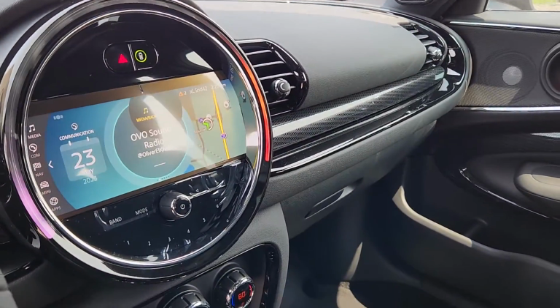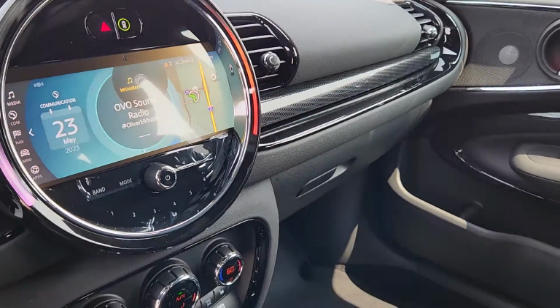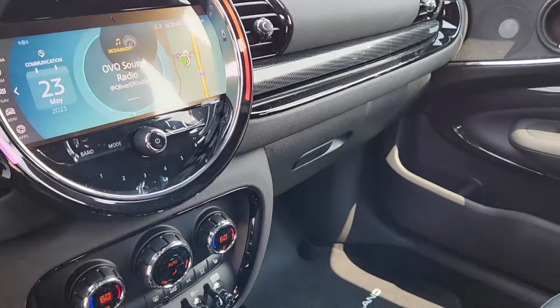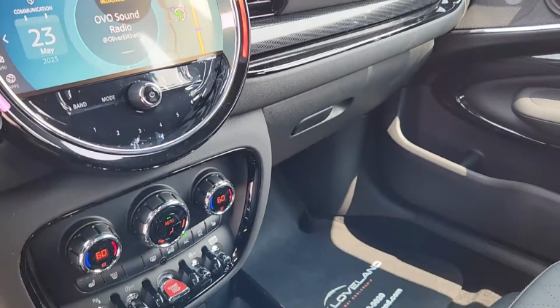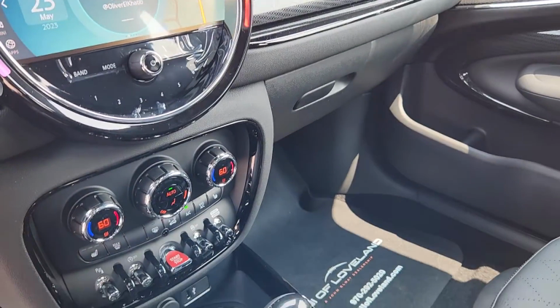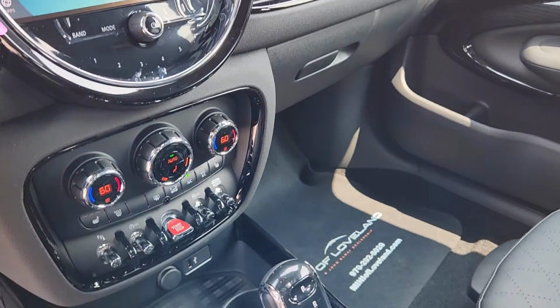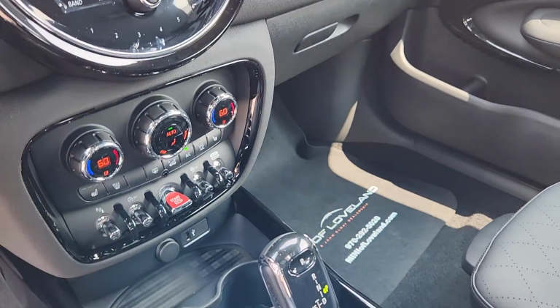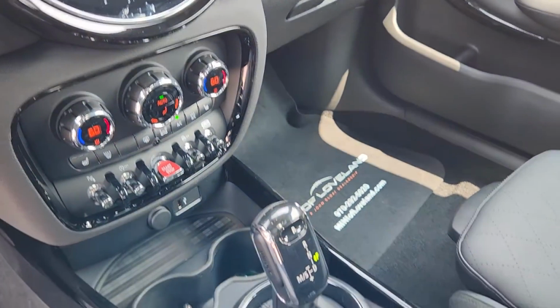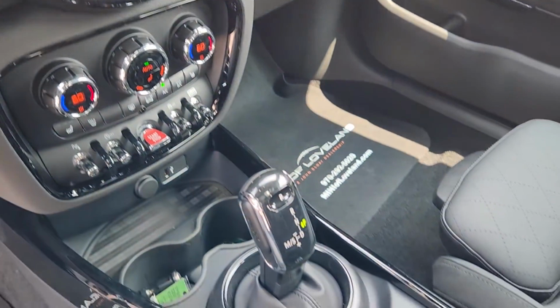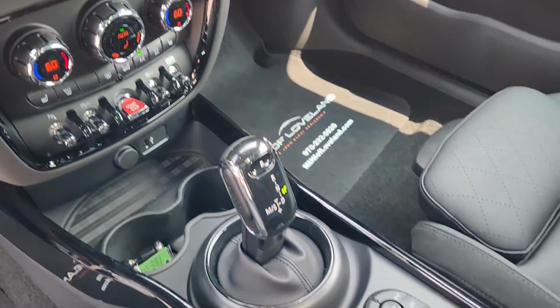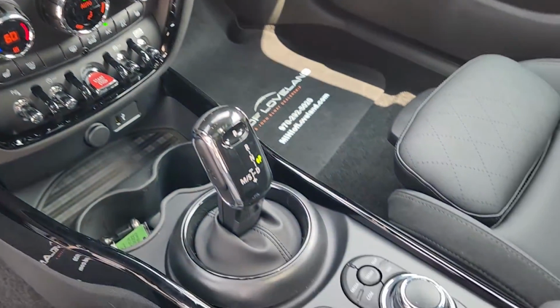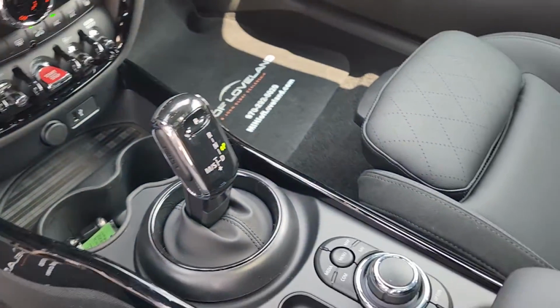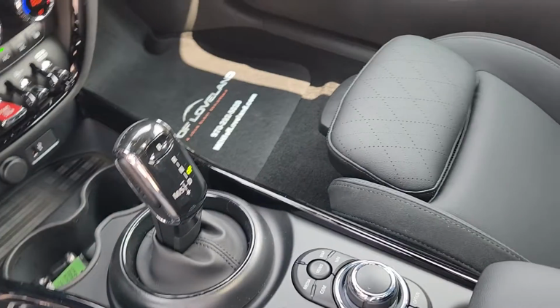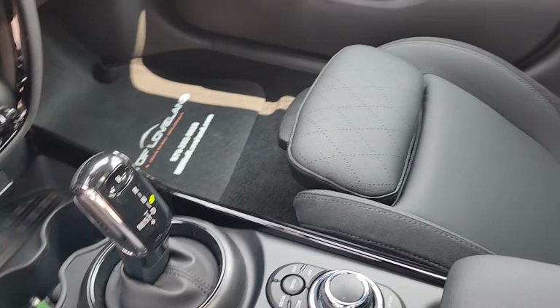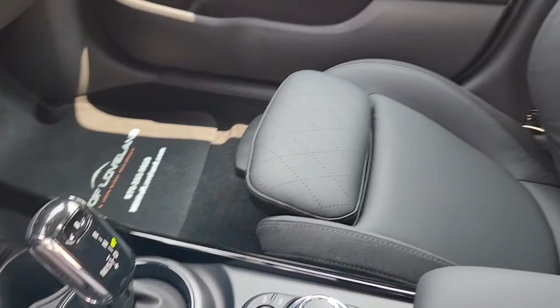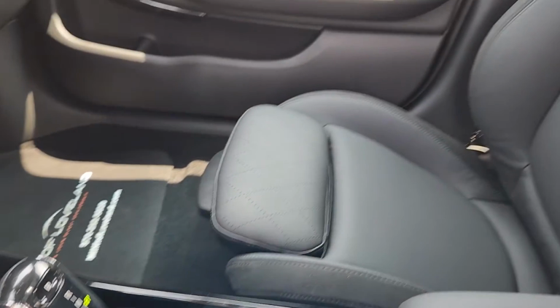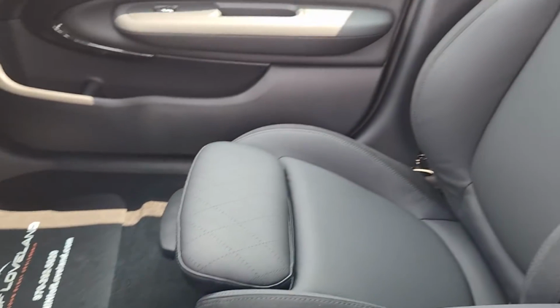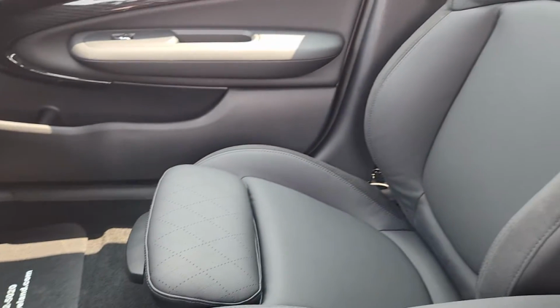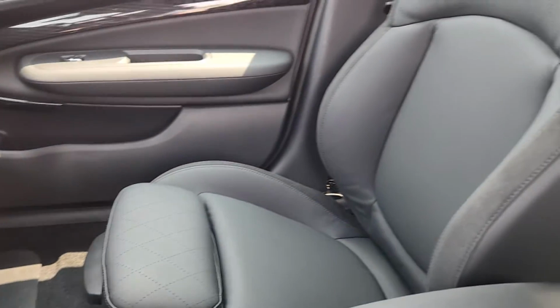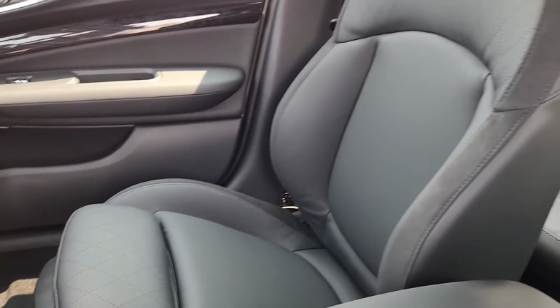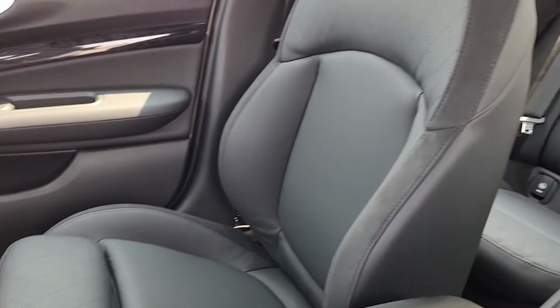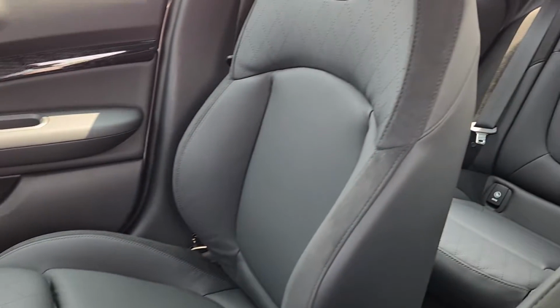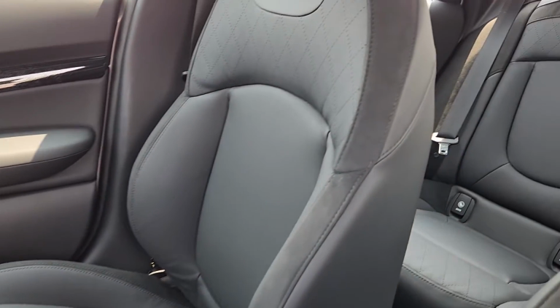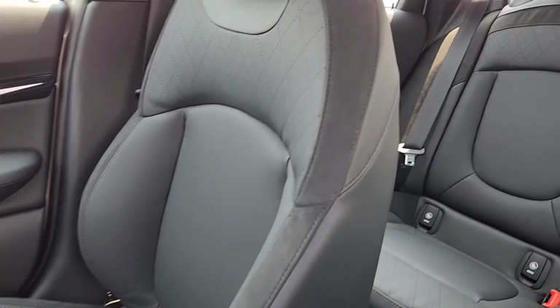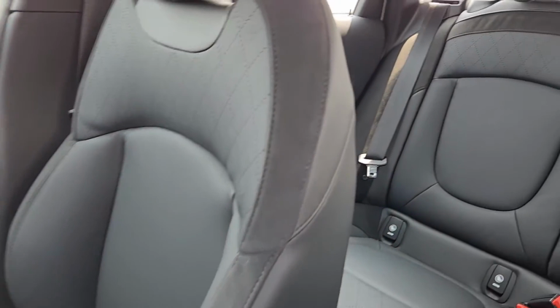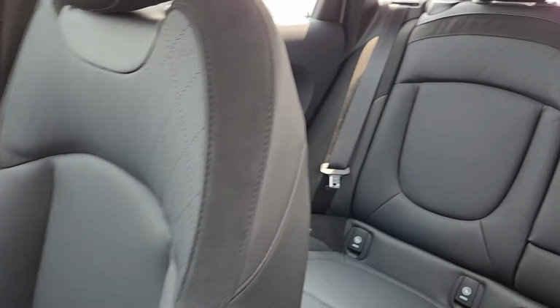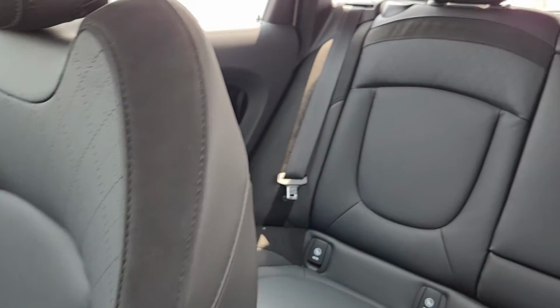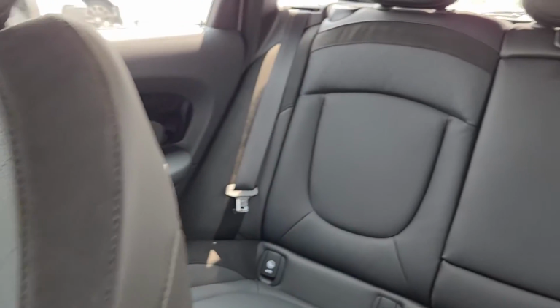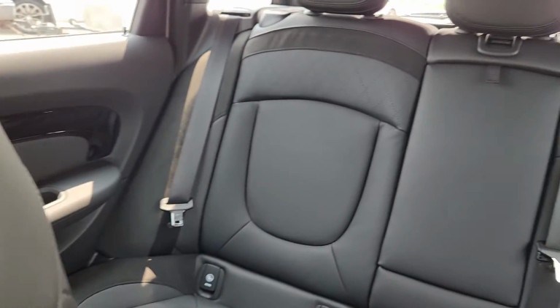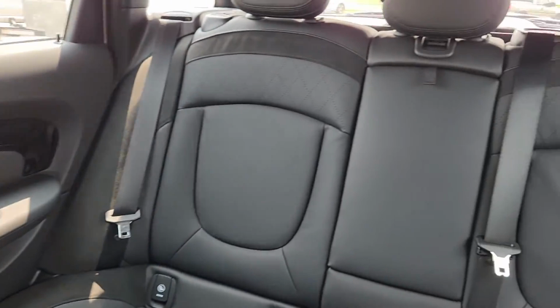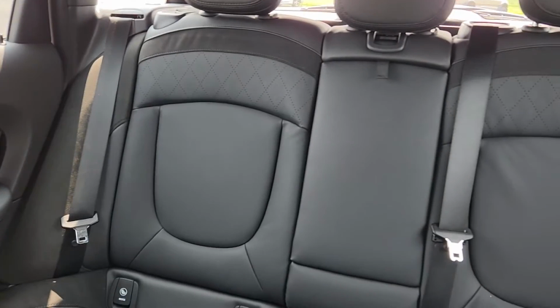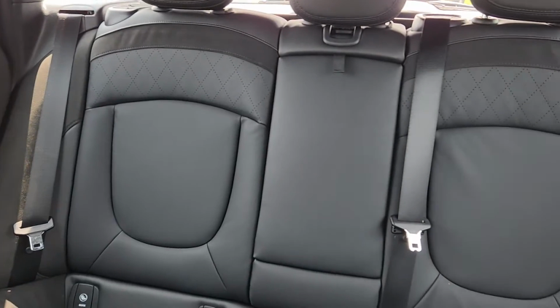Feel happy in your heart when you're carving corners in this sporty Clubman. Treat yourself to a test drive today — our staff will toss you the keys and give you an outstanding customer experience.